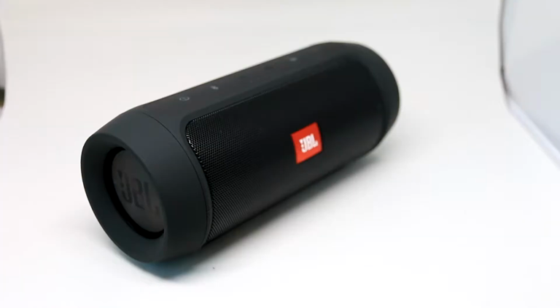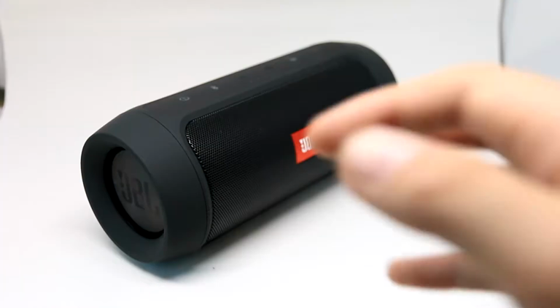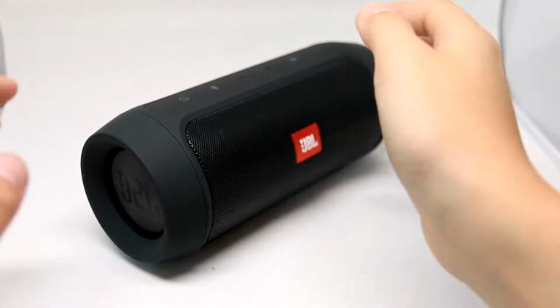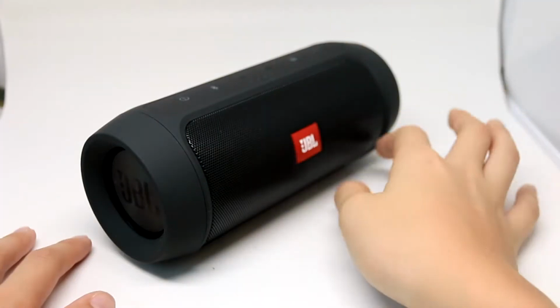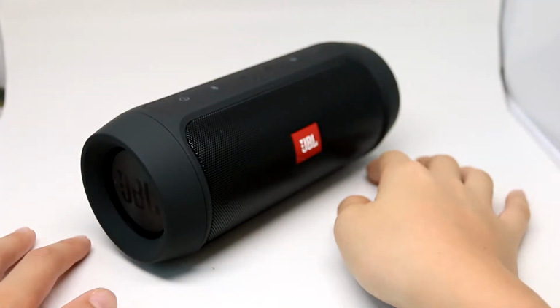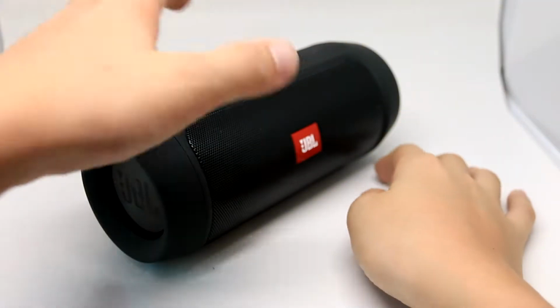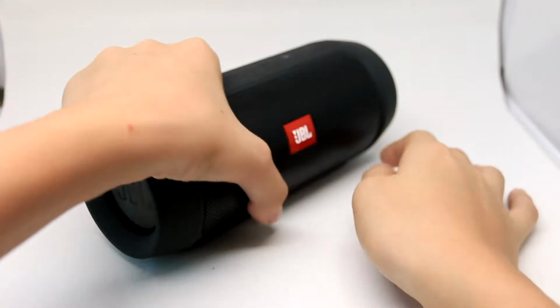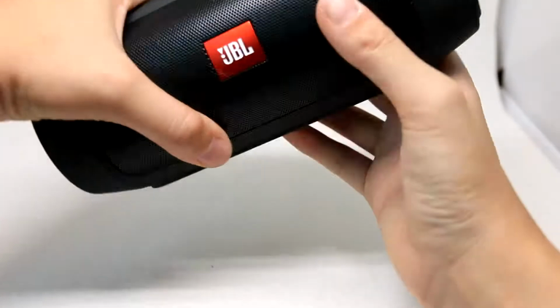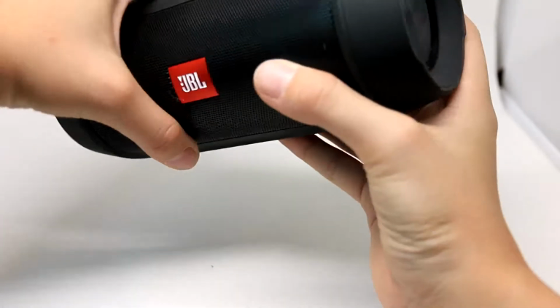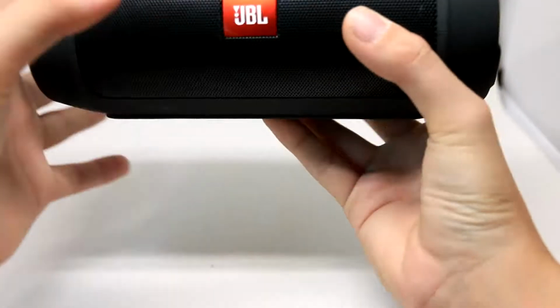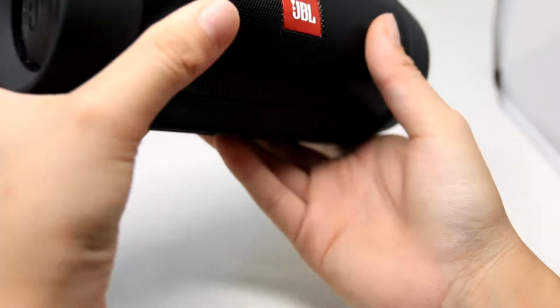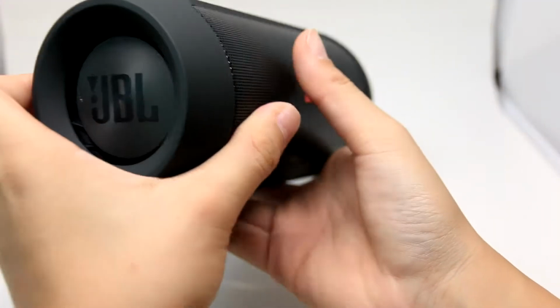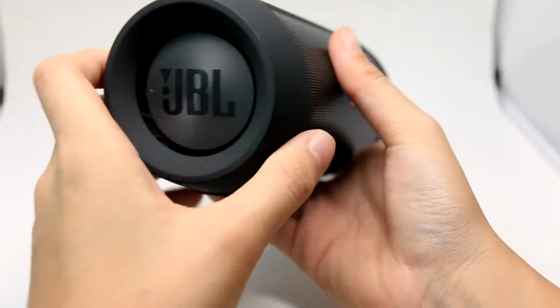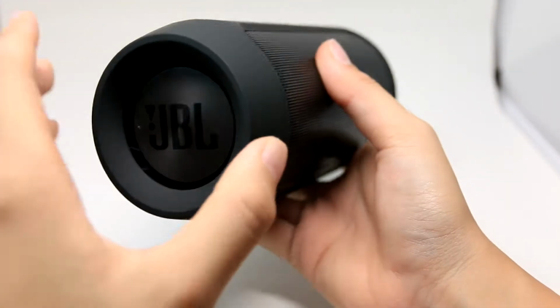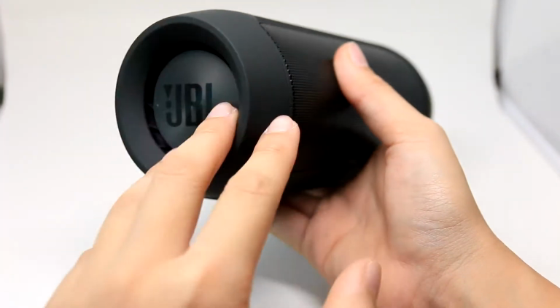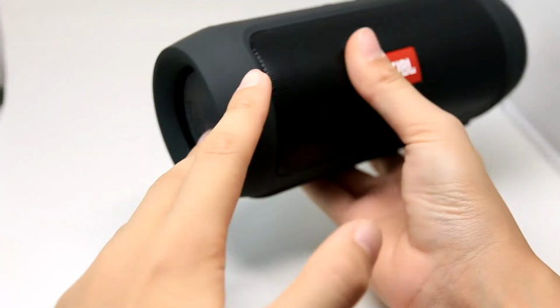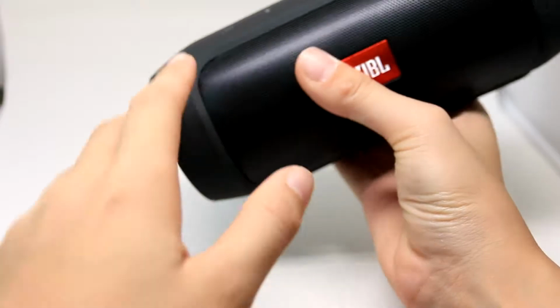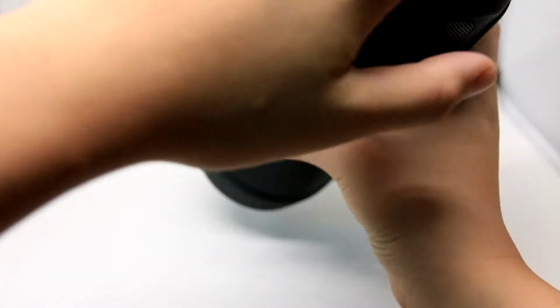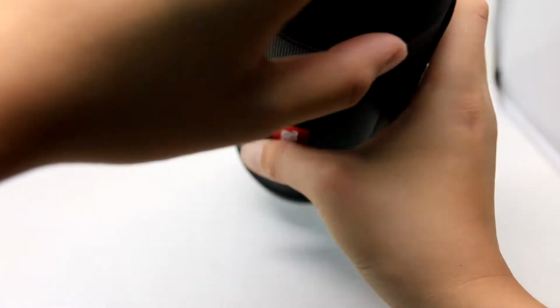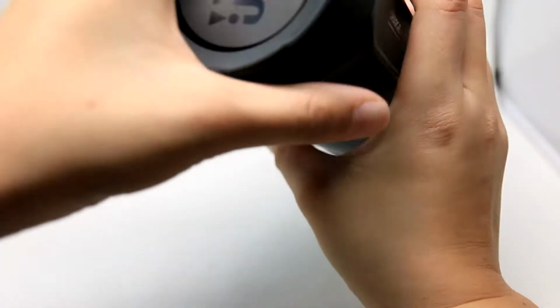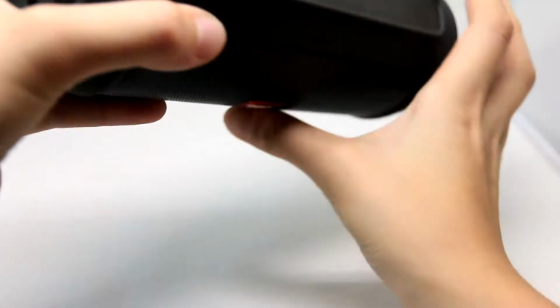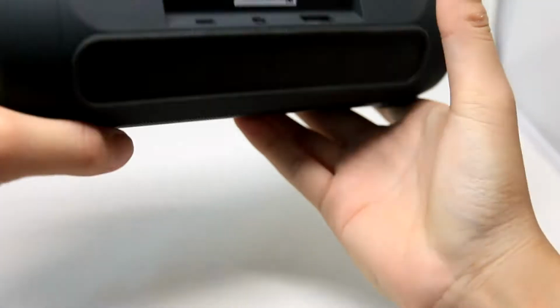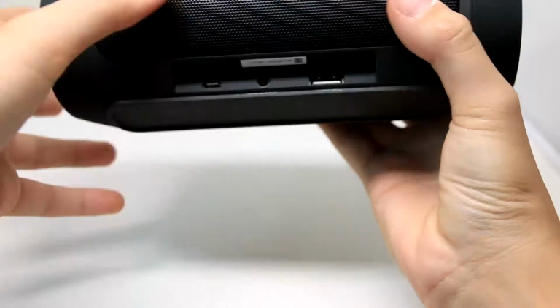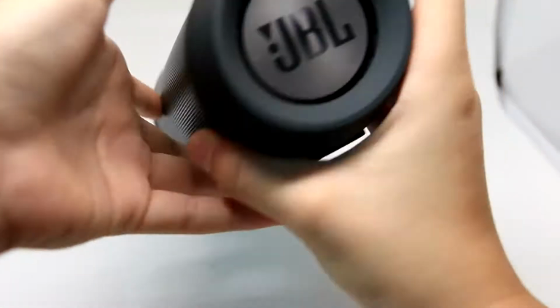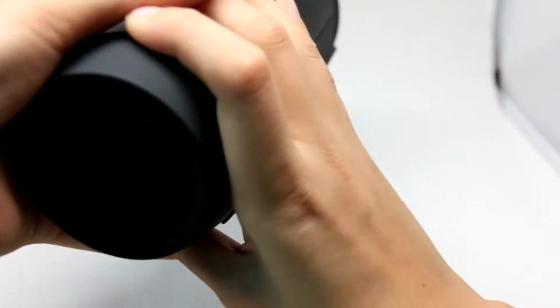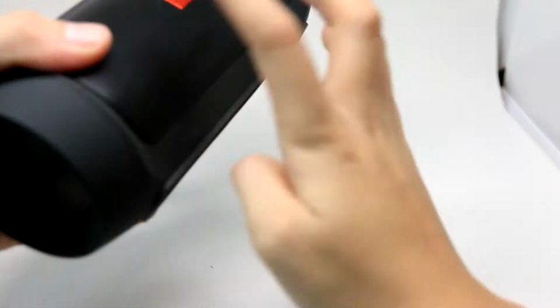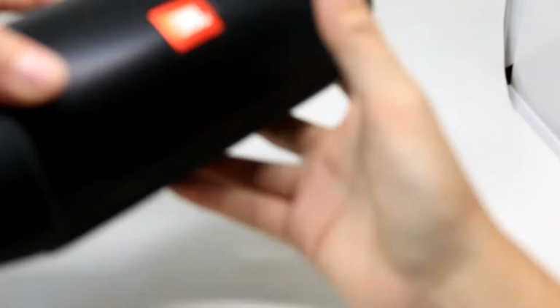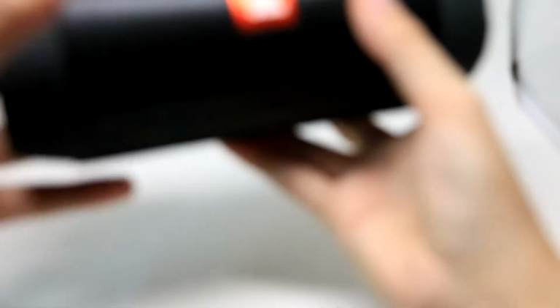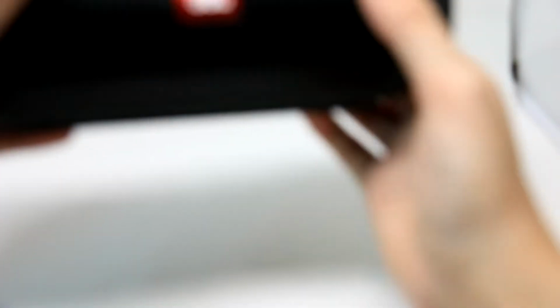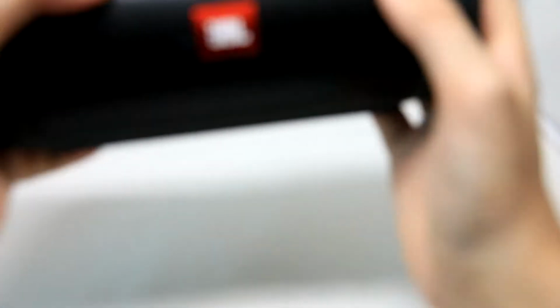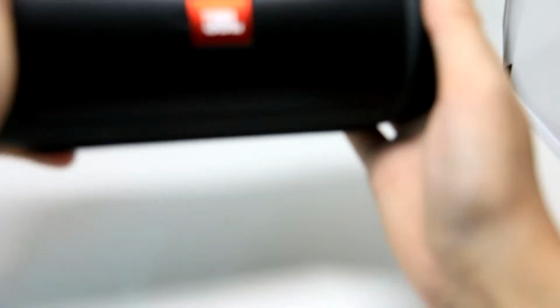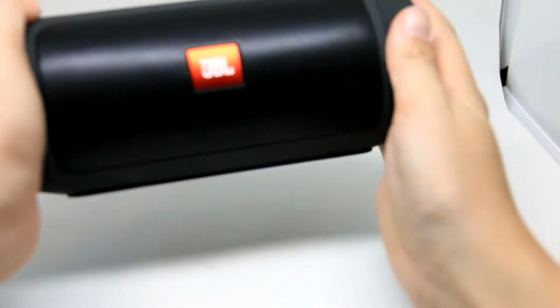So if we take a look at the speaker, it comes with two bass radiators here and it has a soft grippy feeling.